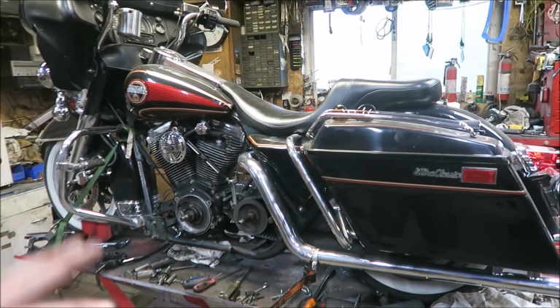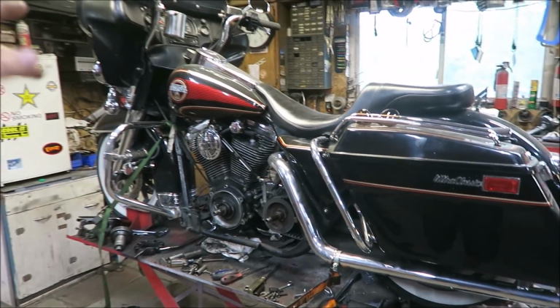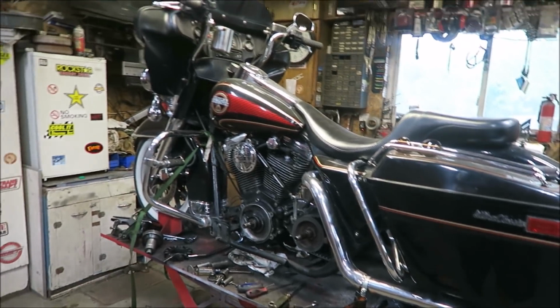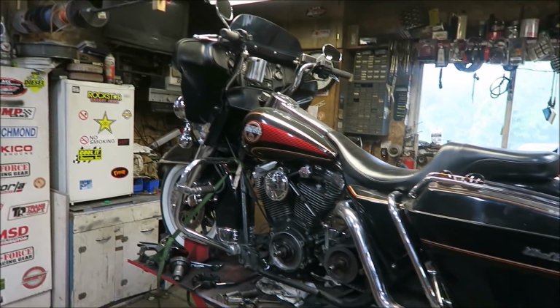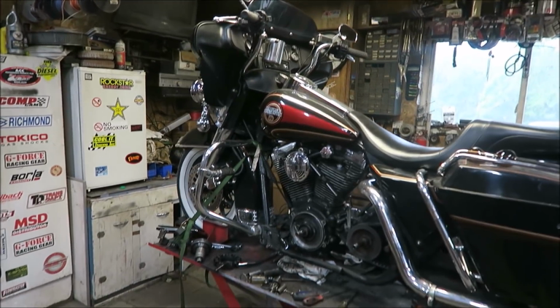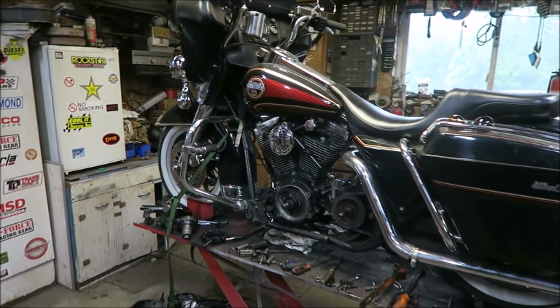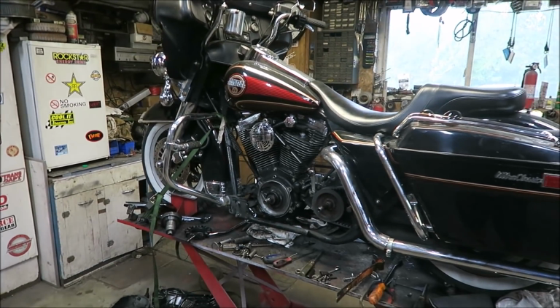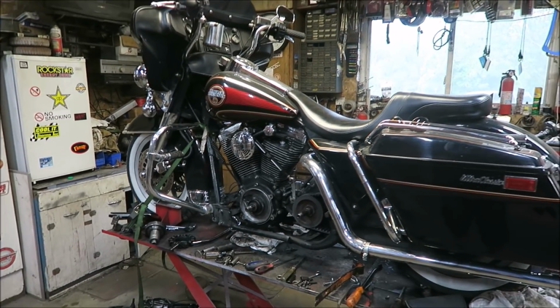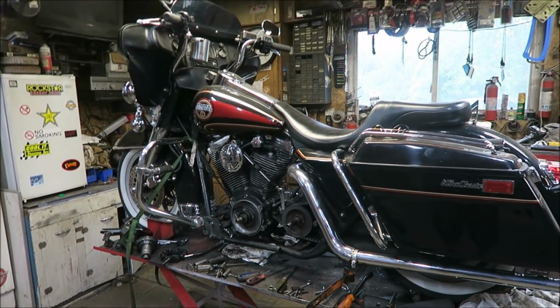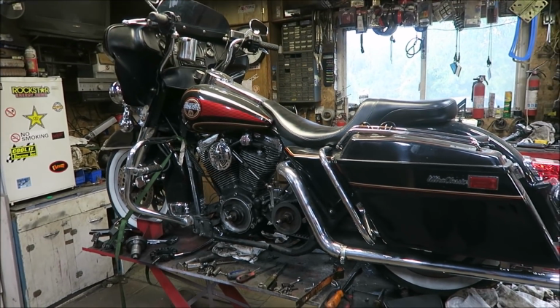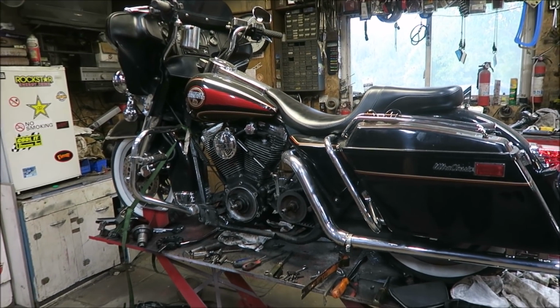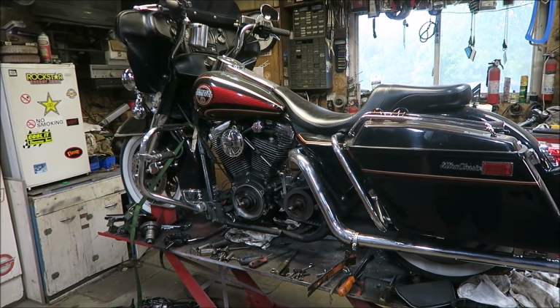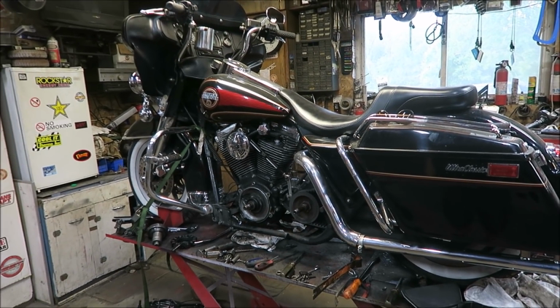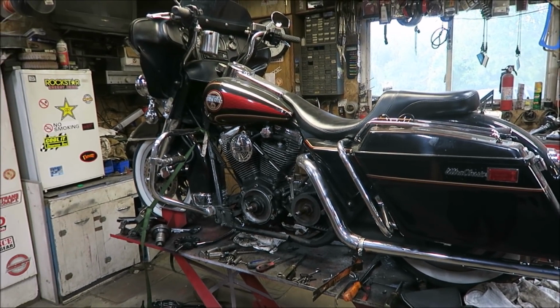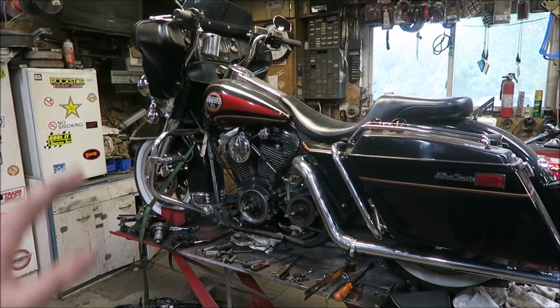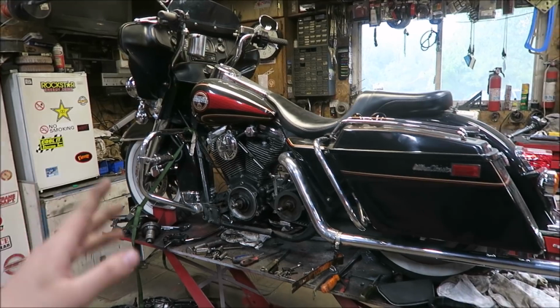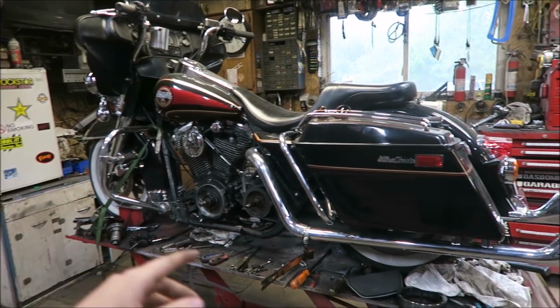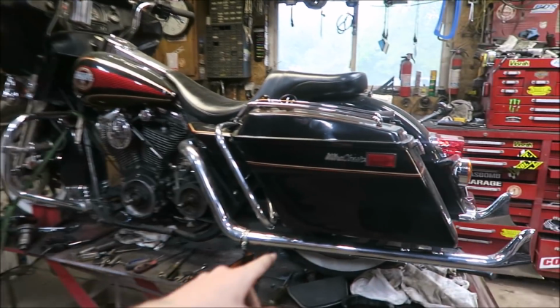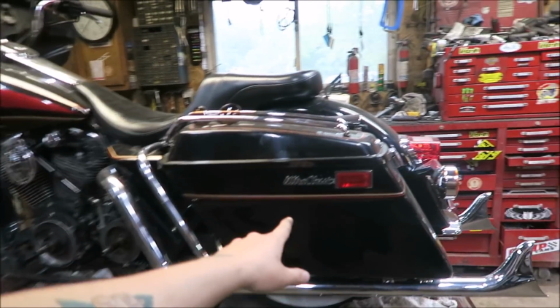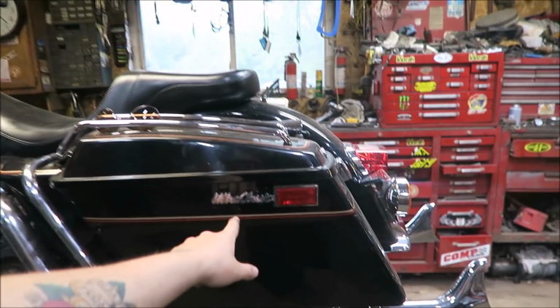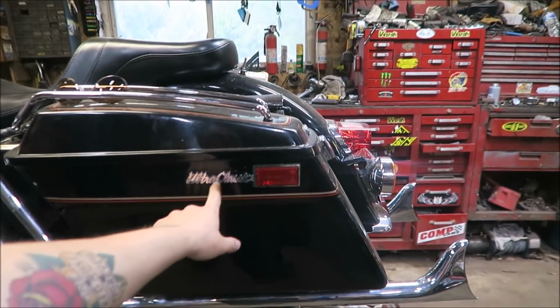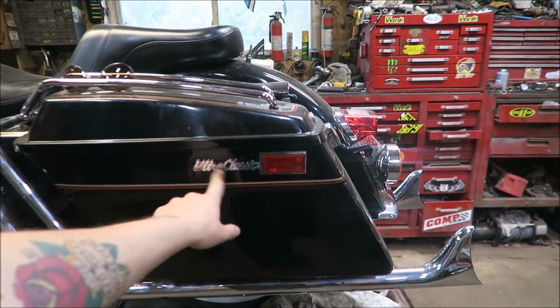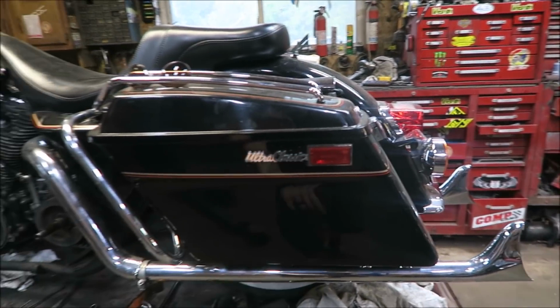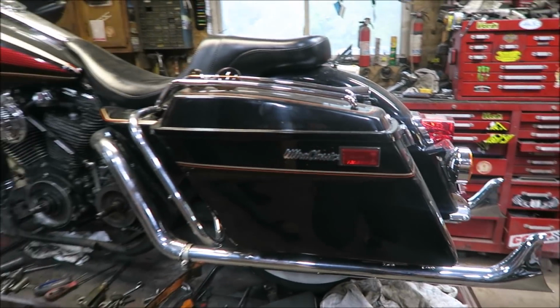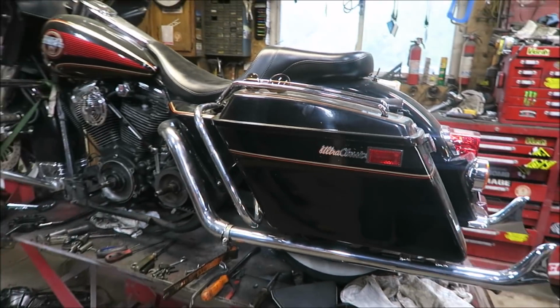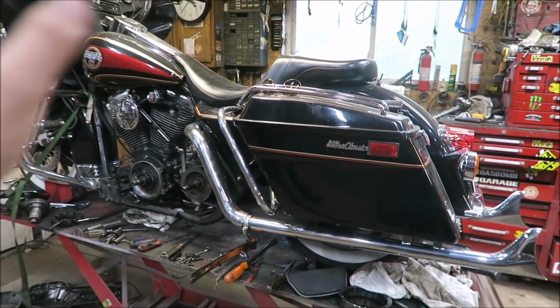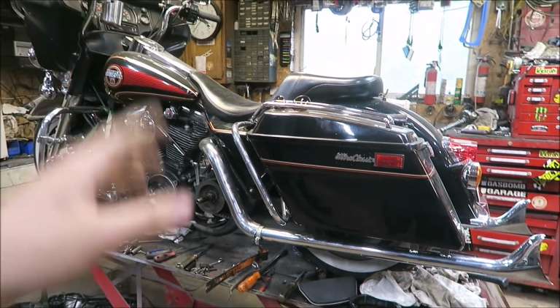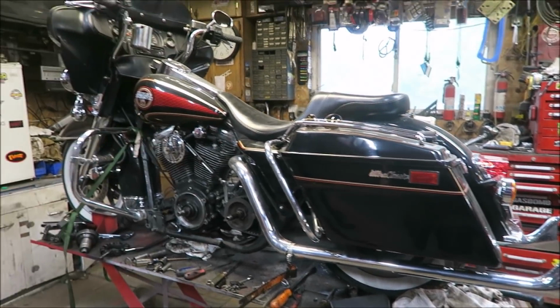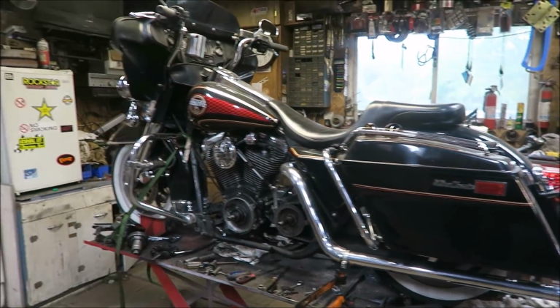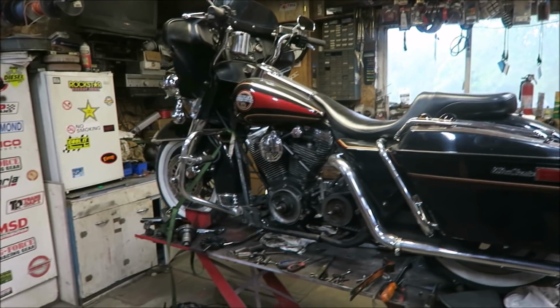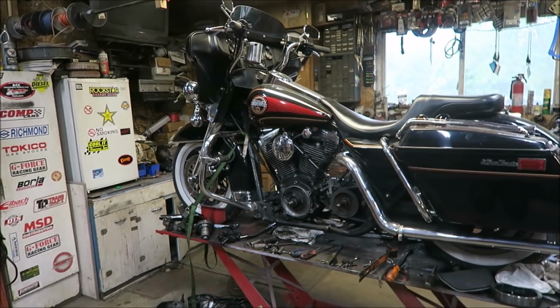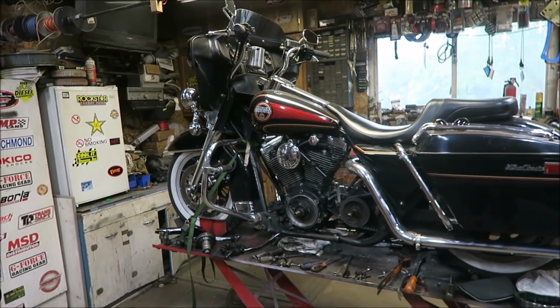Just a quick tour. It is a 1991 Harley Electra Glide — at least a Classic. I'm not sure if it's a legit Ultra Classic or if someone just threw those badges on there.